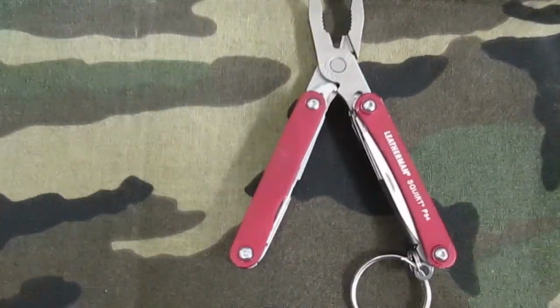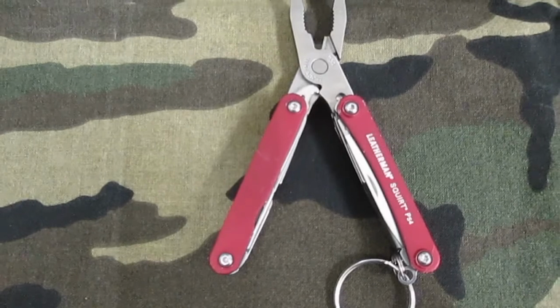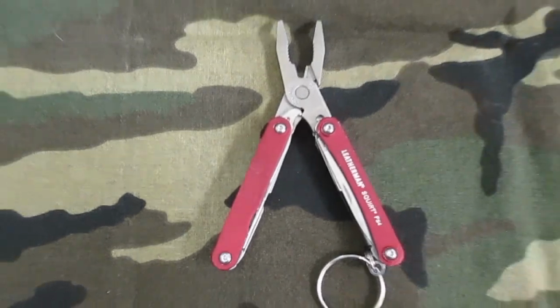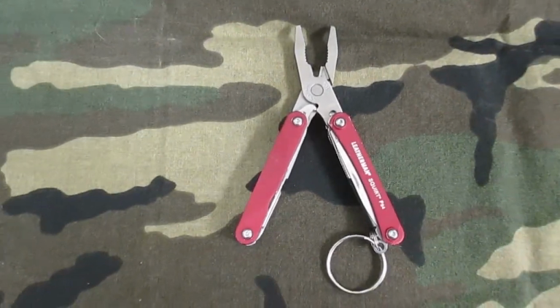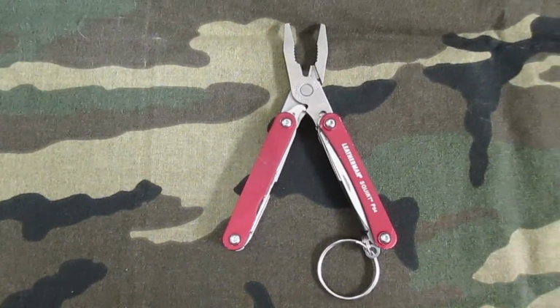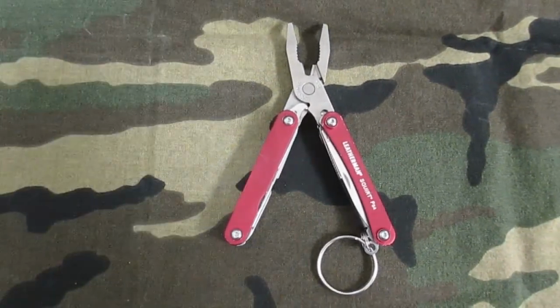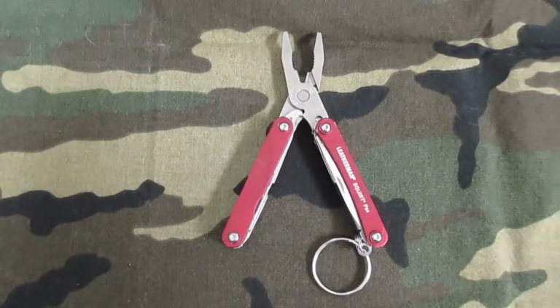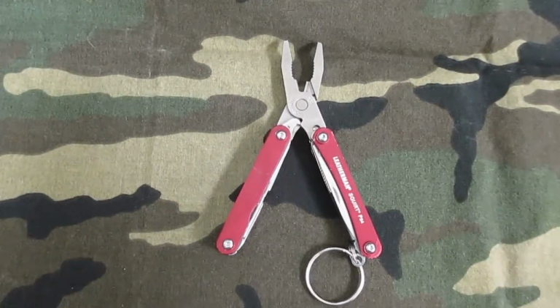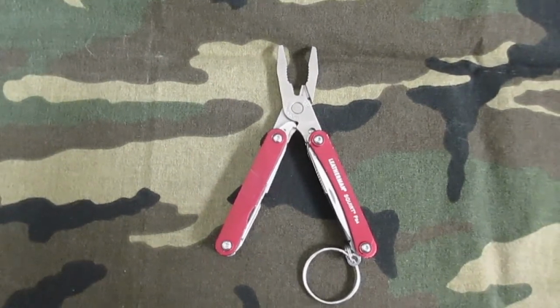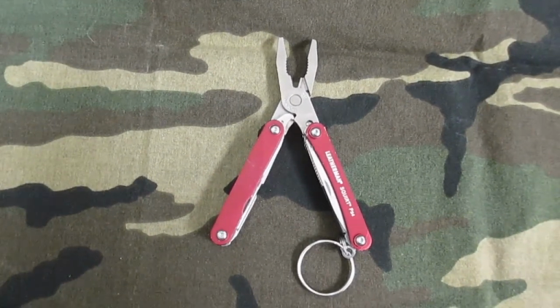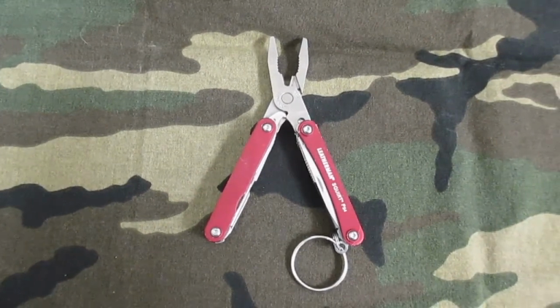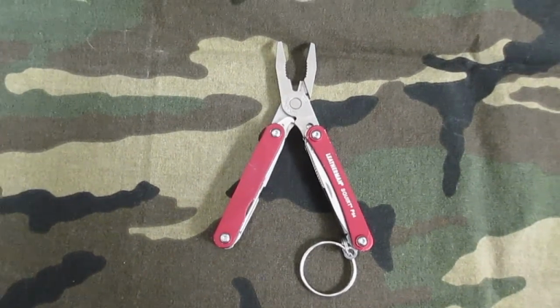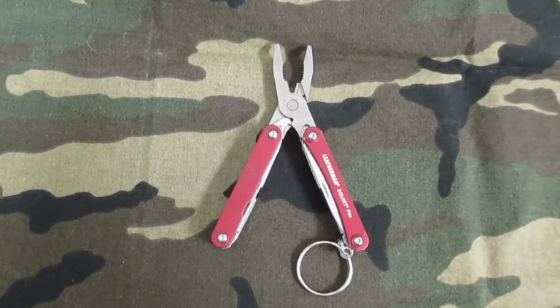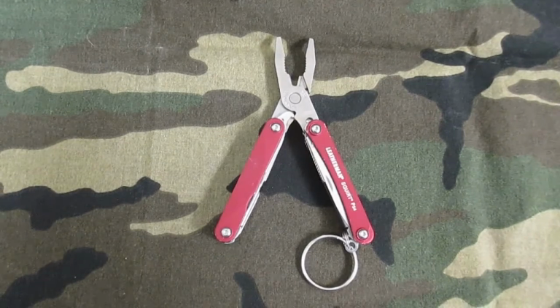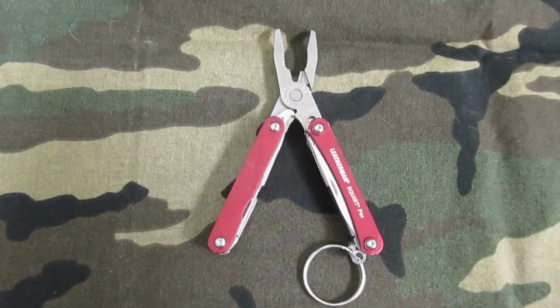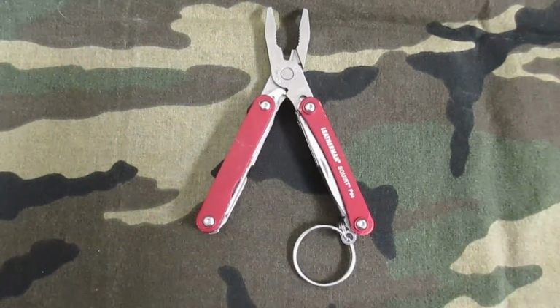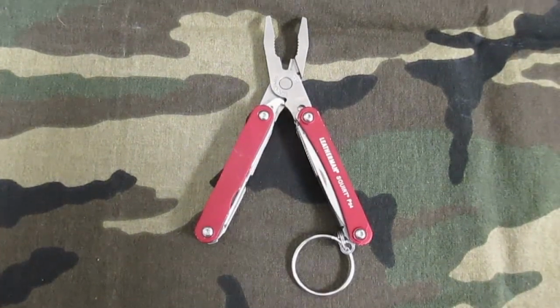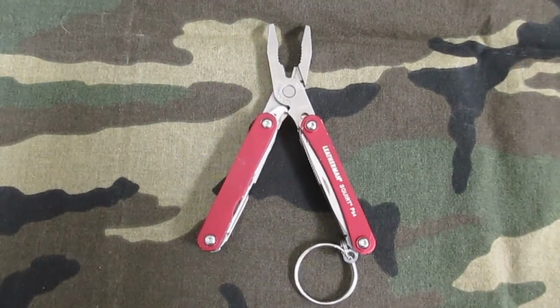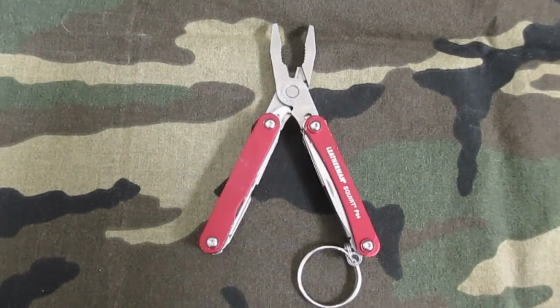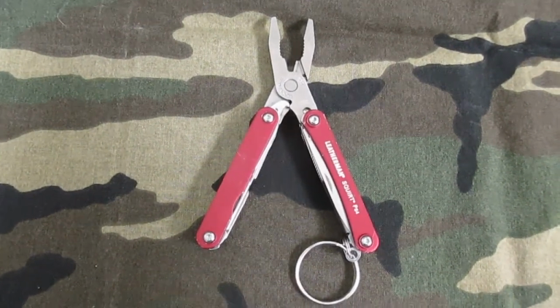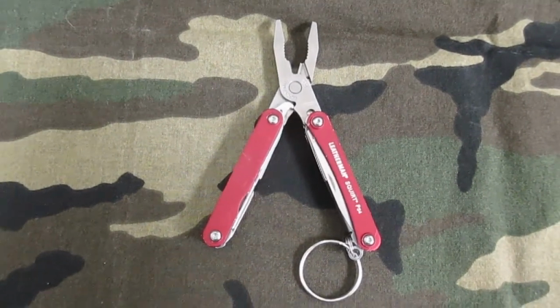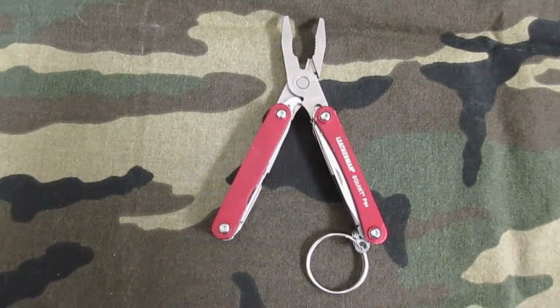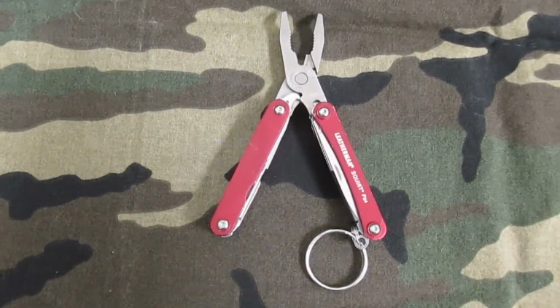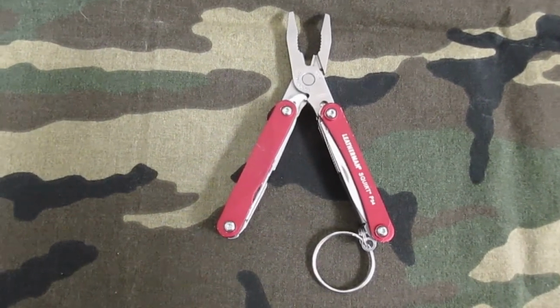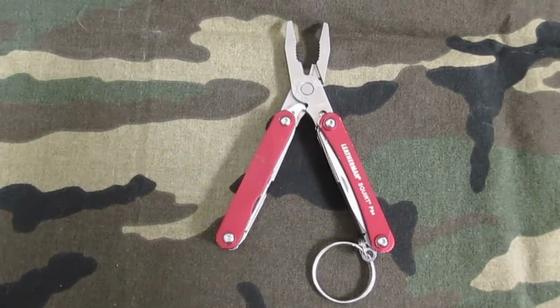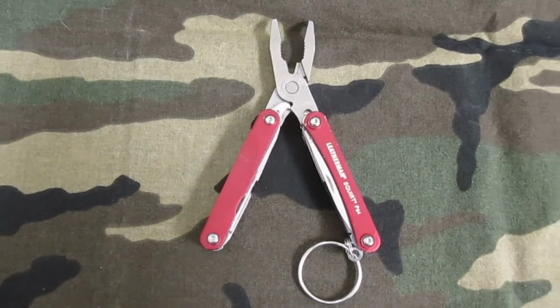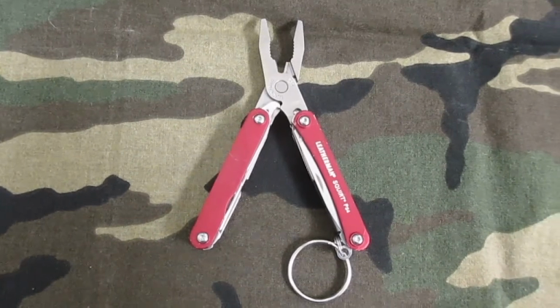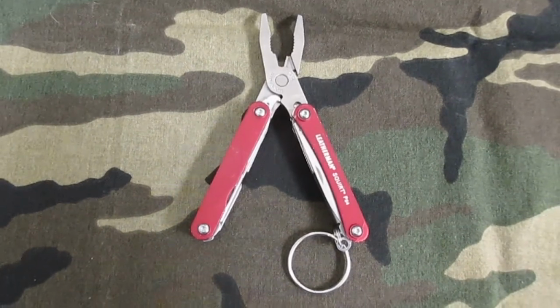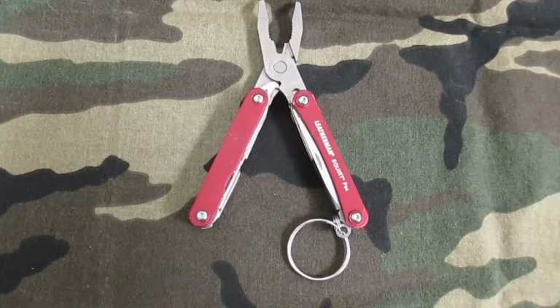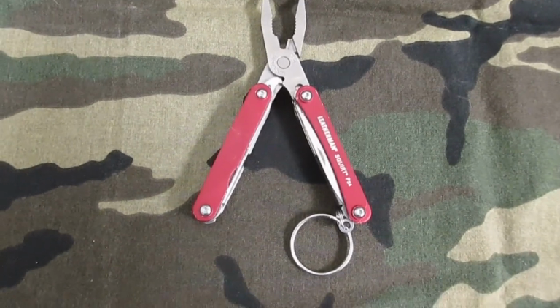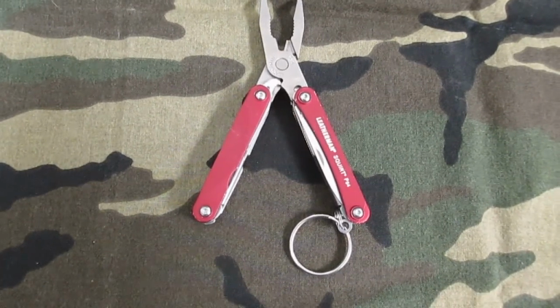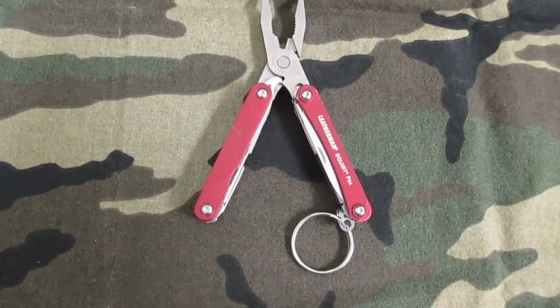Hands down, the Gerber goes away and the Leatherman stays. Love the Leatherman, and thank you very much again Pharraoh for giving this to me — I really like it a lot. That's my first tabletop review, I hope you liked it, thanks for watching.